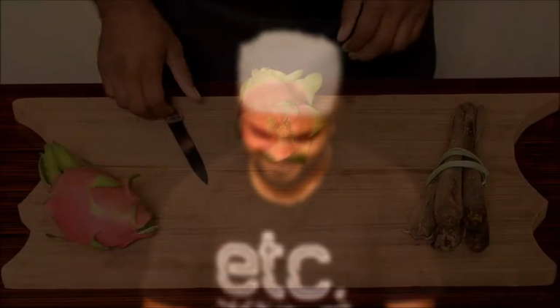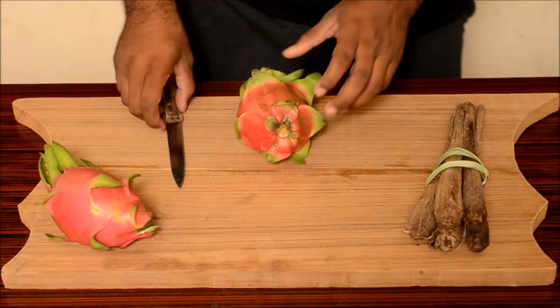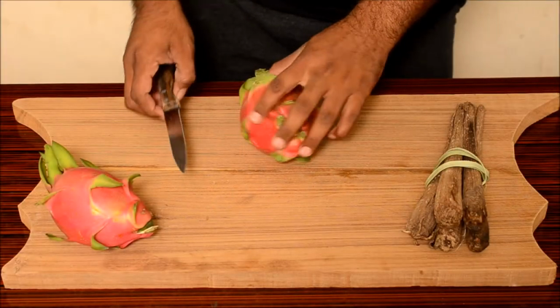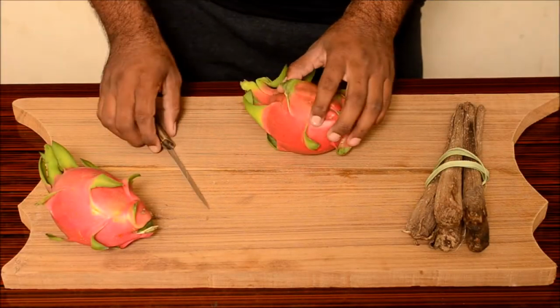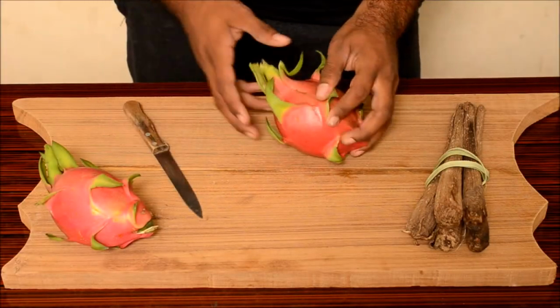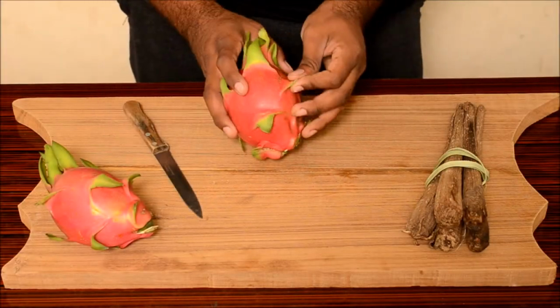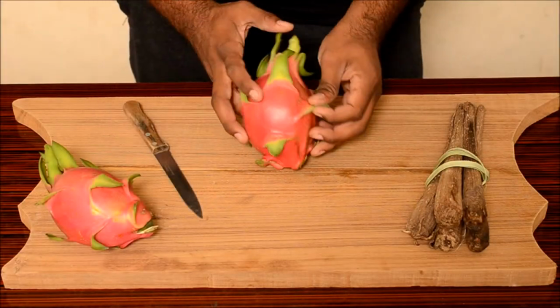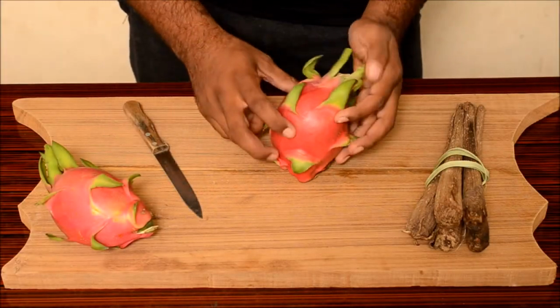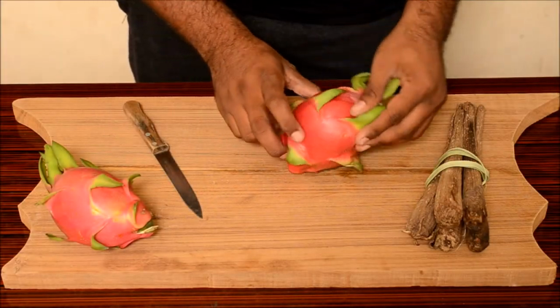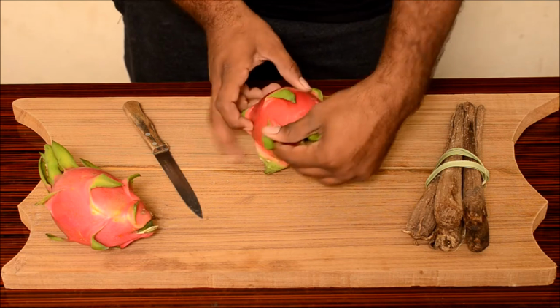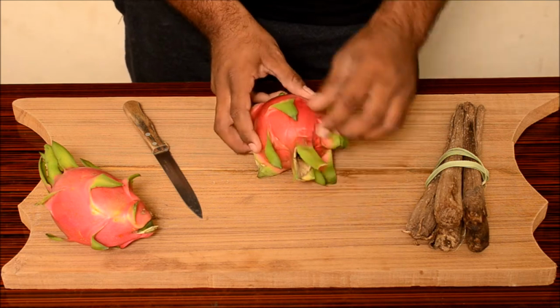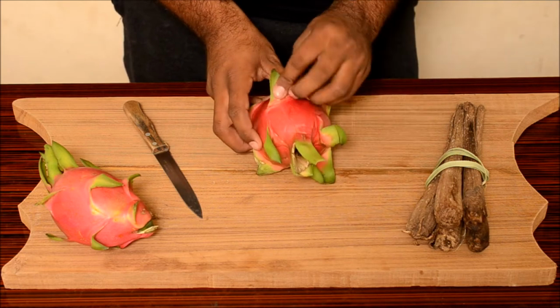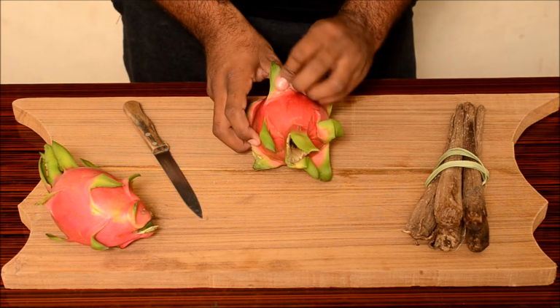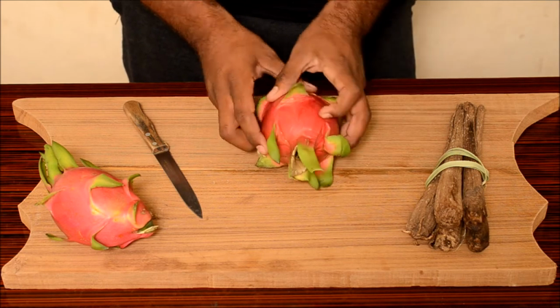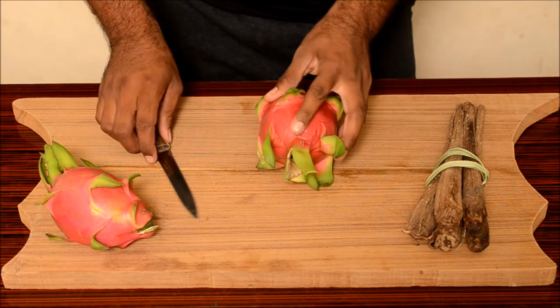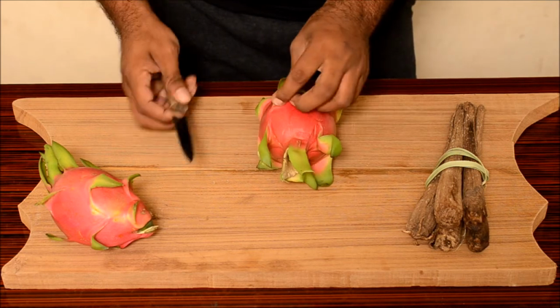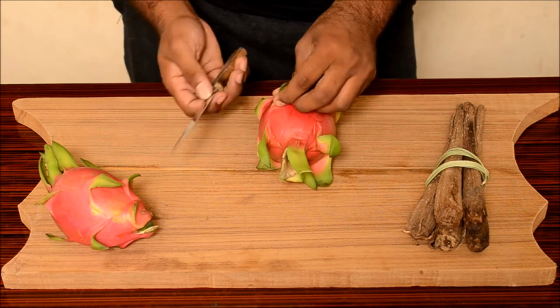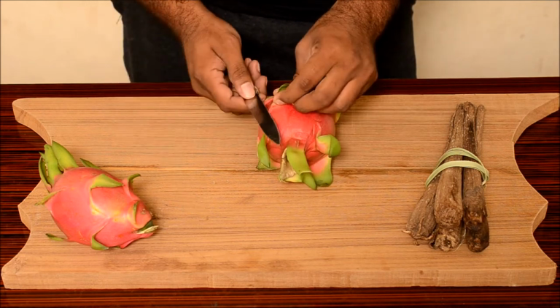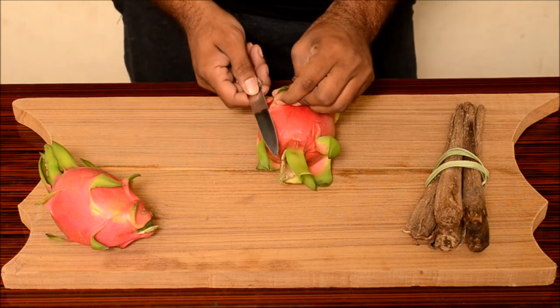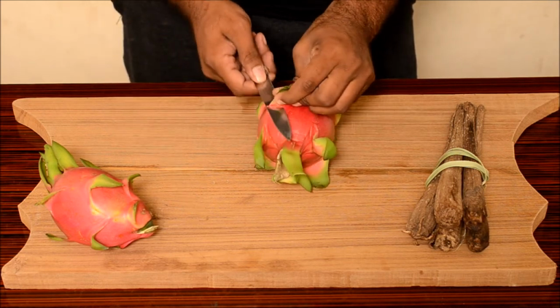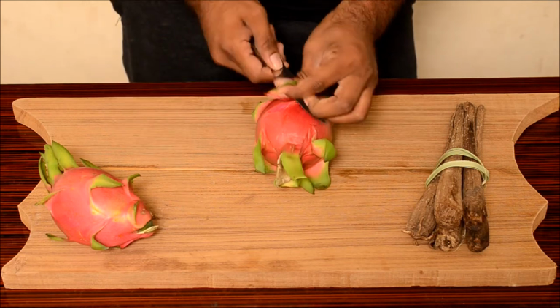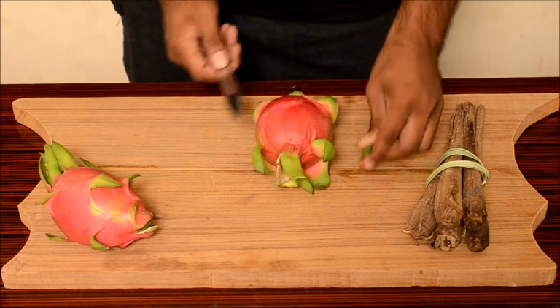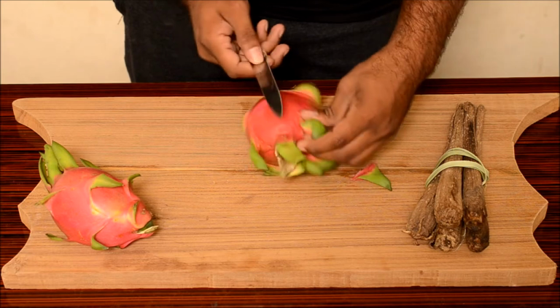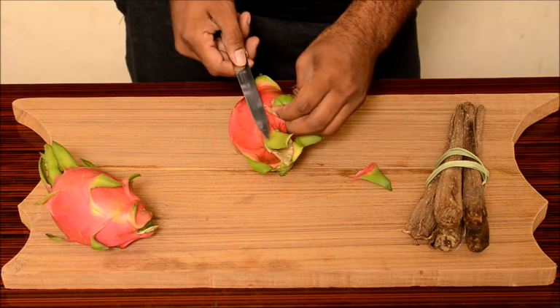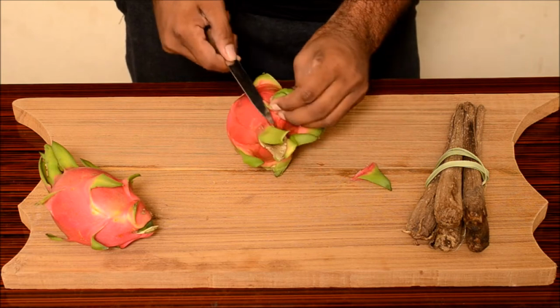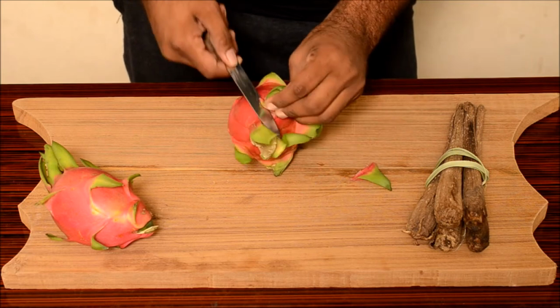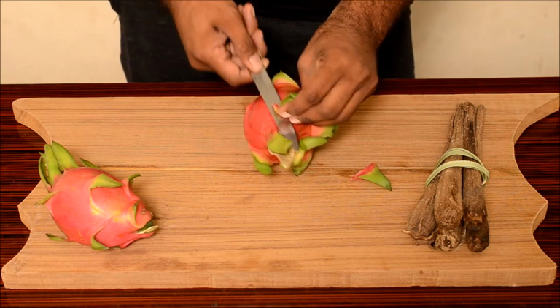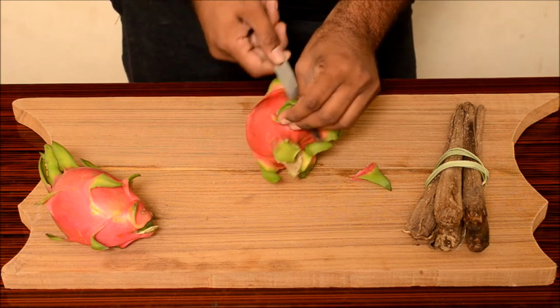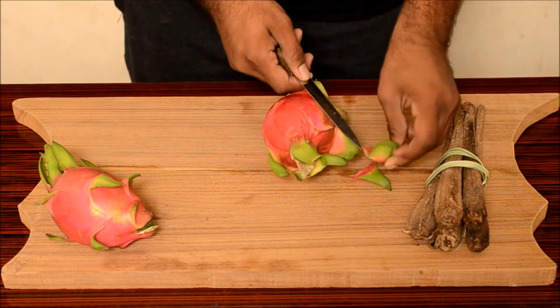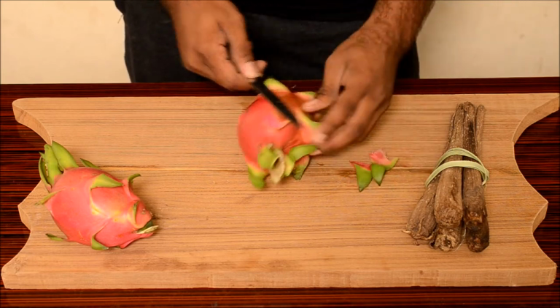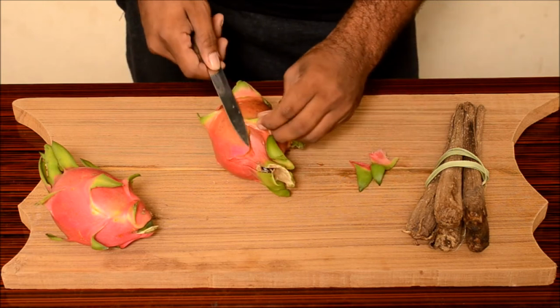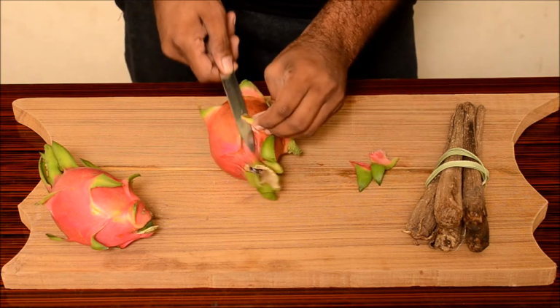So, let's get started on how to cut a dragon fruit. This is a beautiful fruit. First, take off these nice fiery looking wings of this fruit.